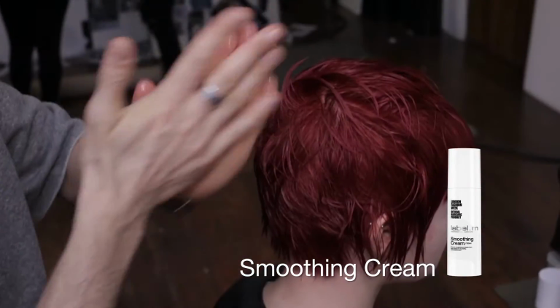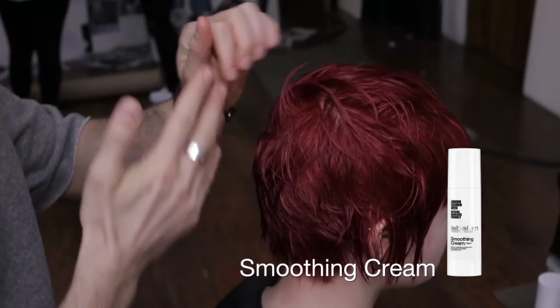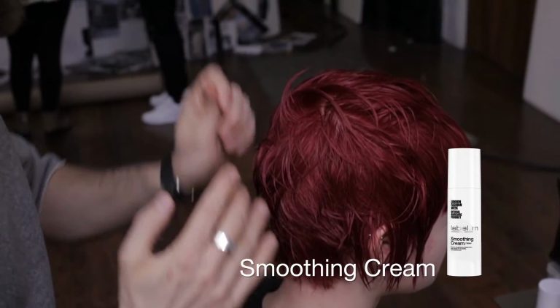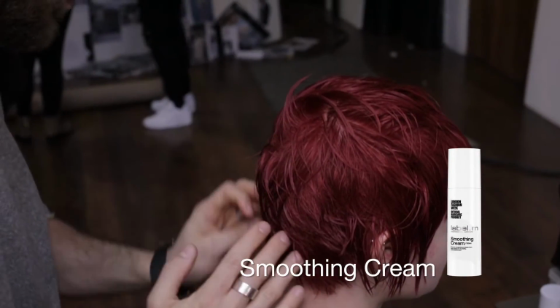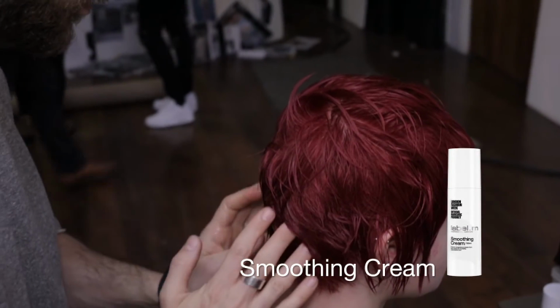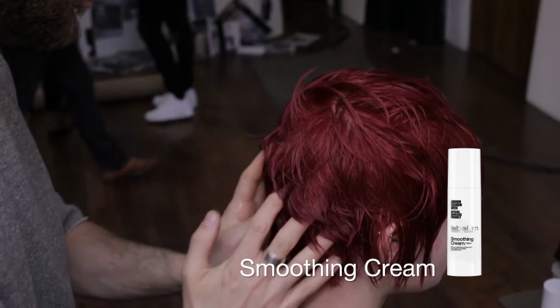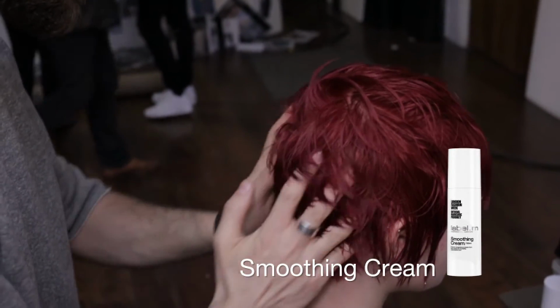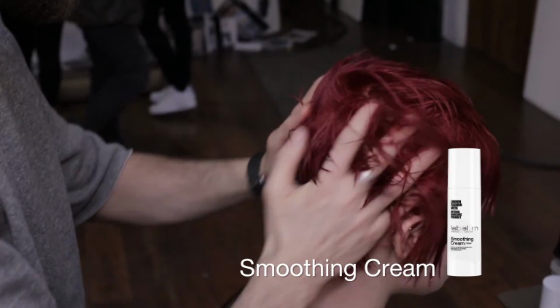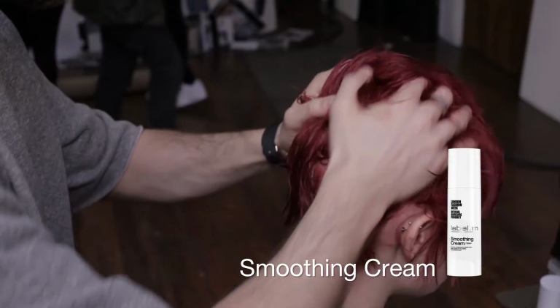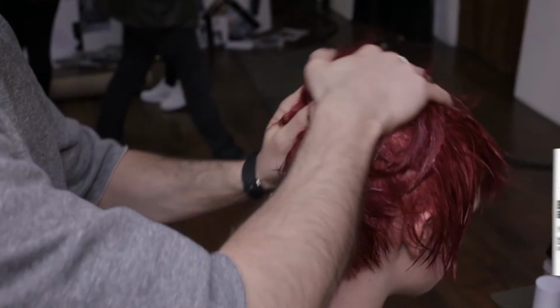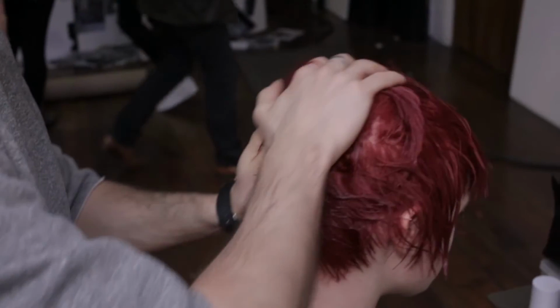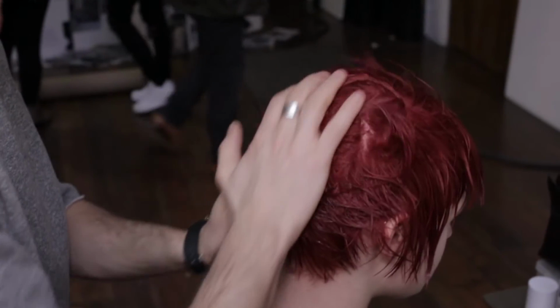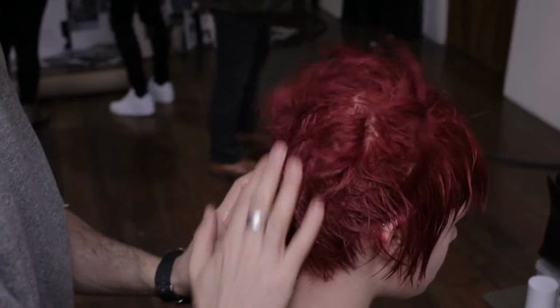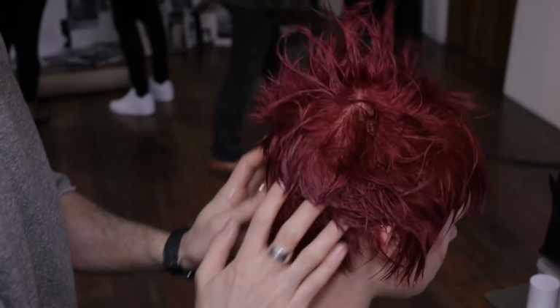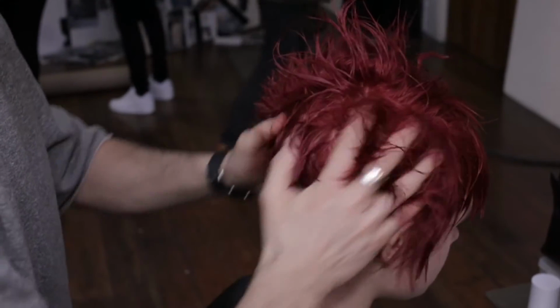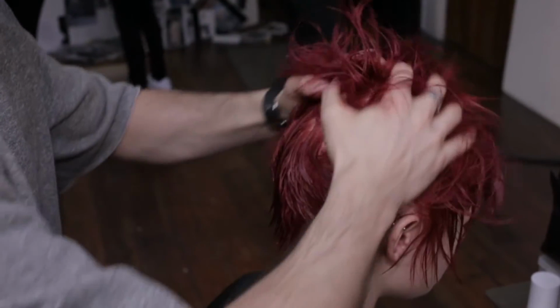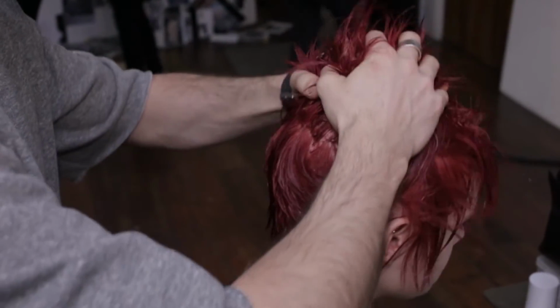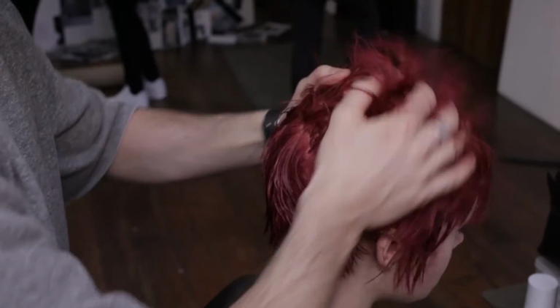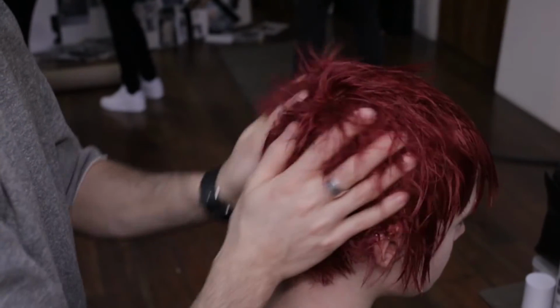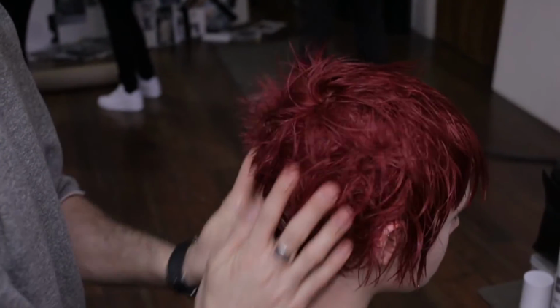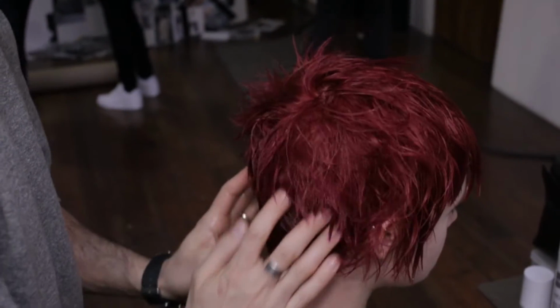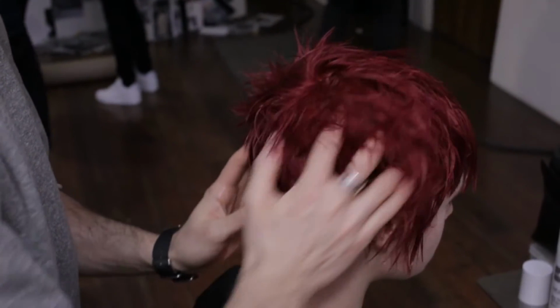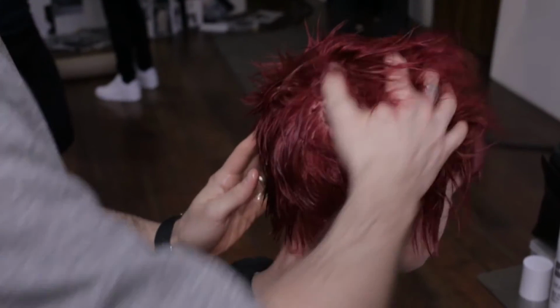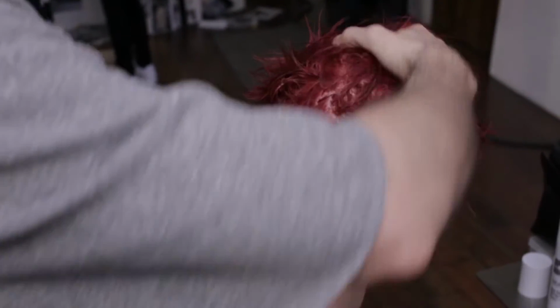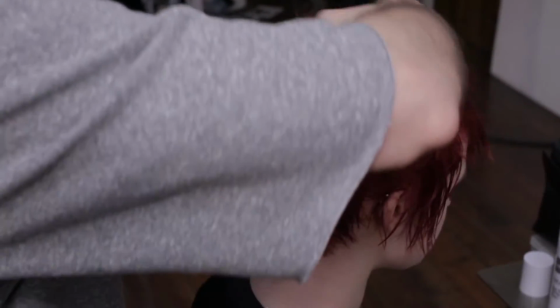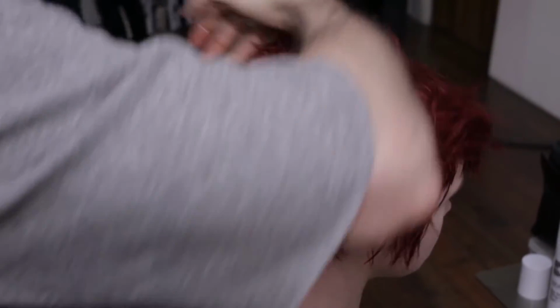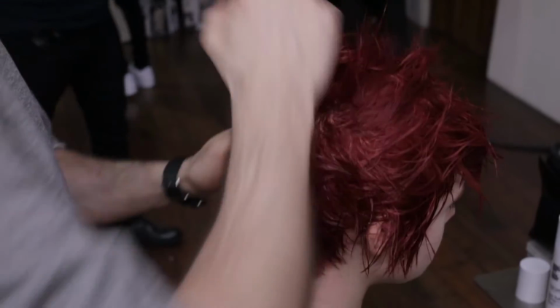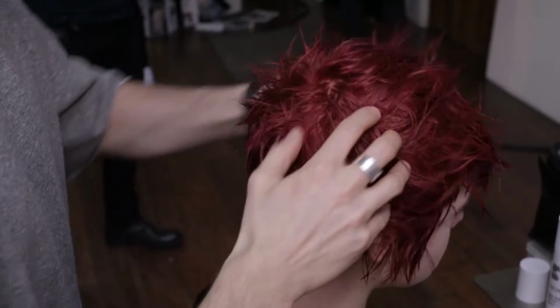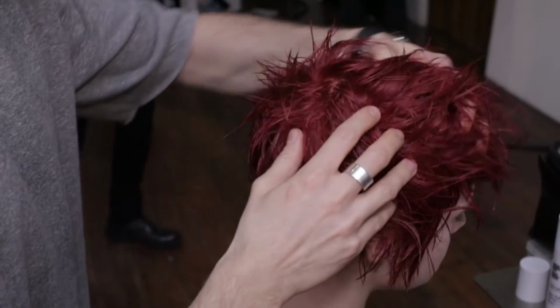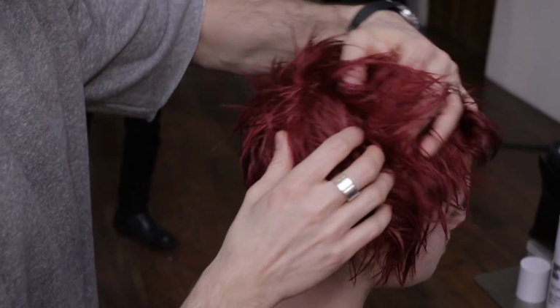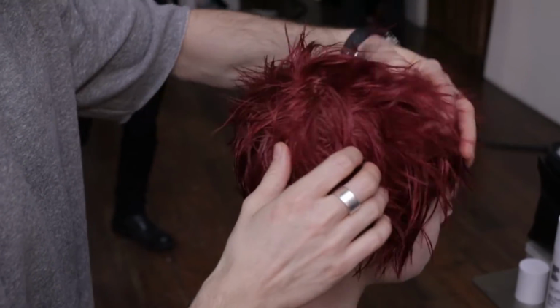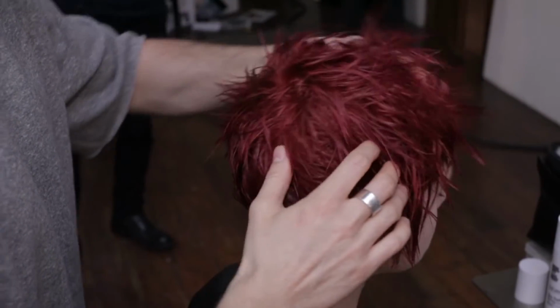Applying to the hands and distributing it from root to tip, the Label M Smoothing Cream, containing Kapuaku butter, retains moisture and creates an immaculate smooth finish.